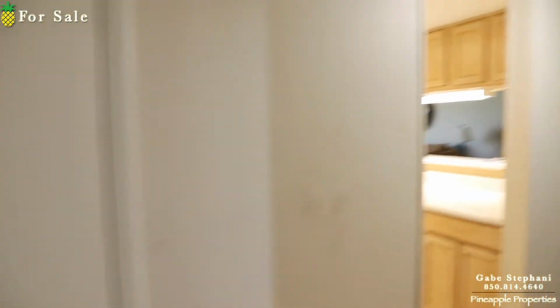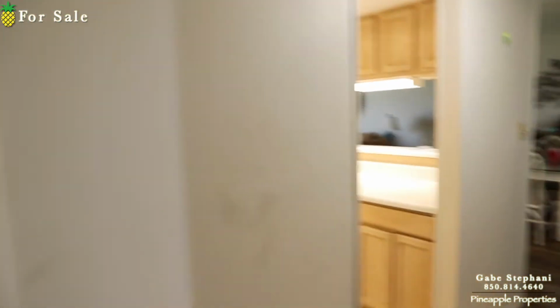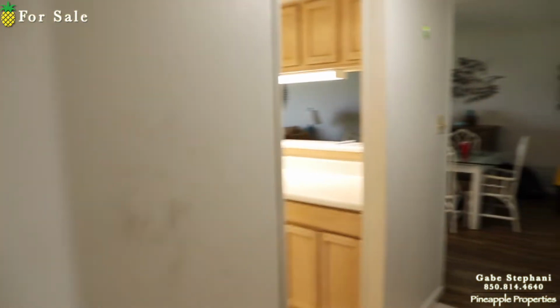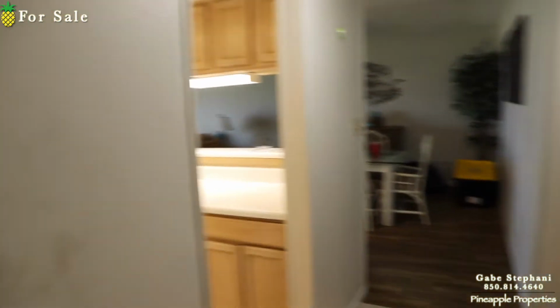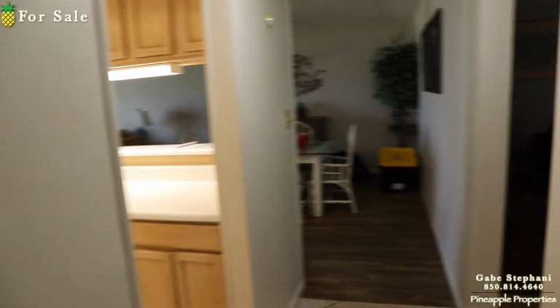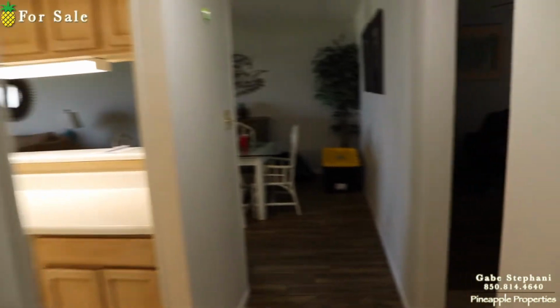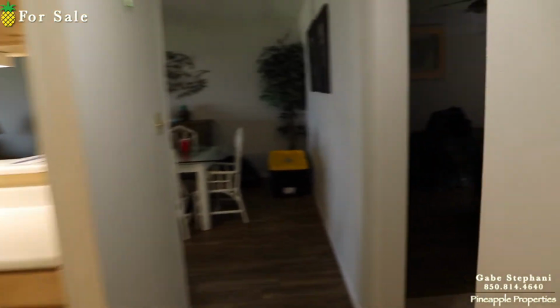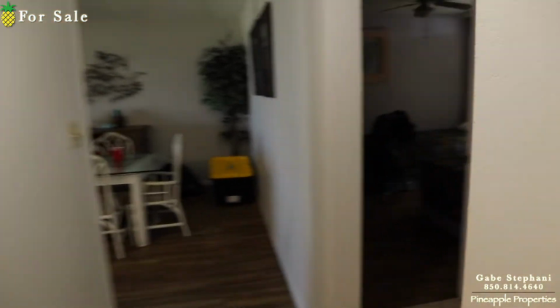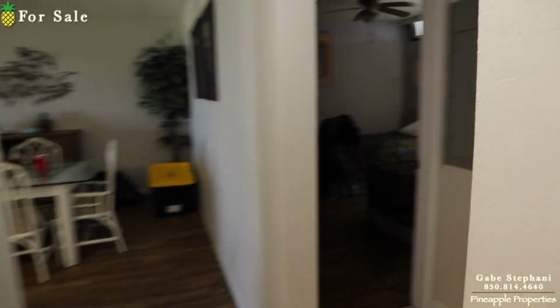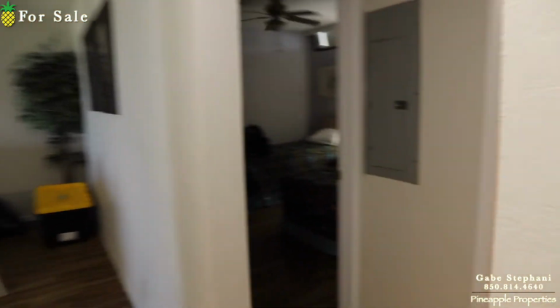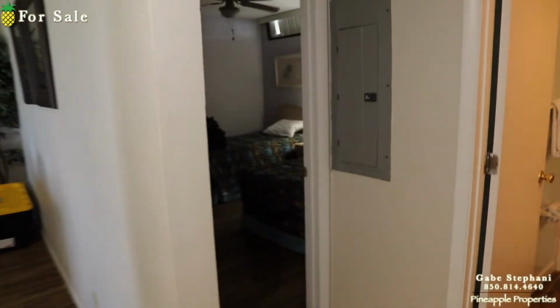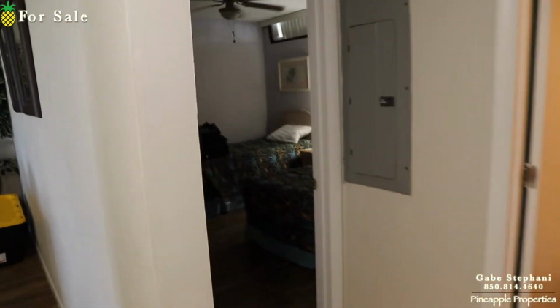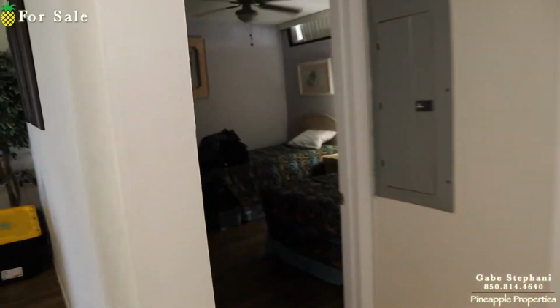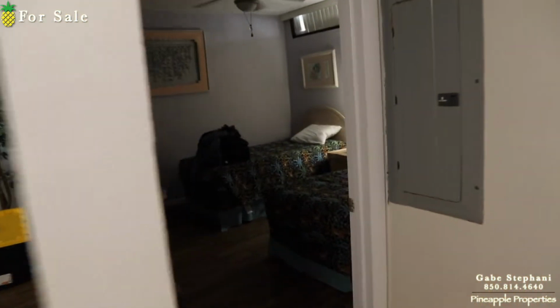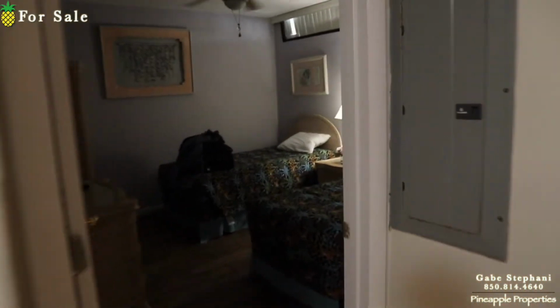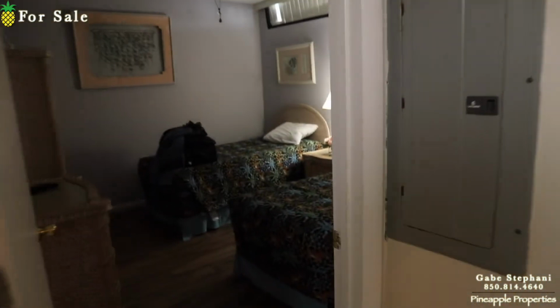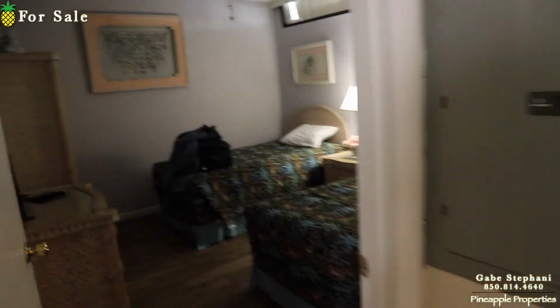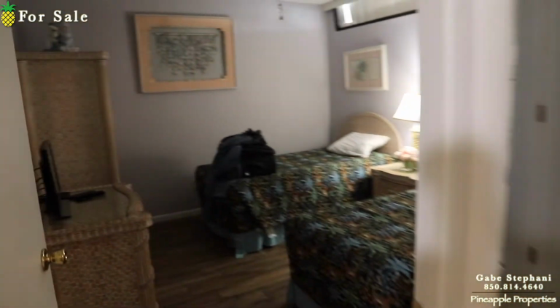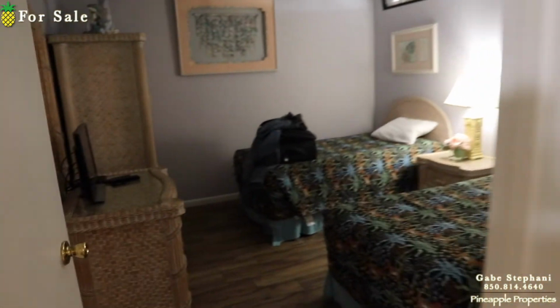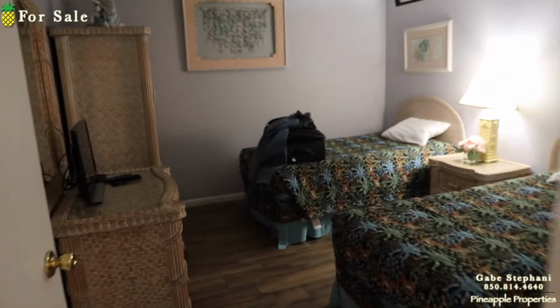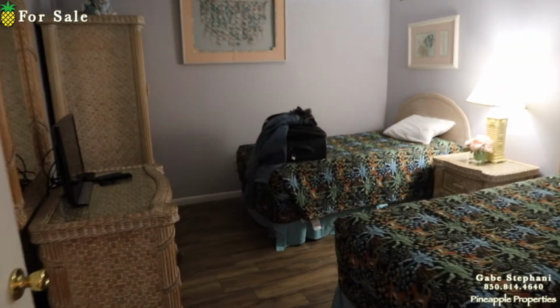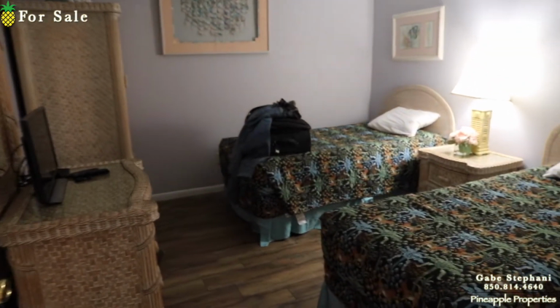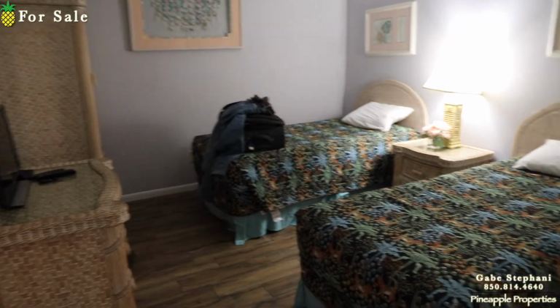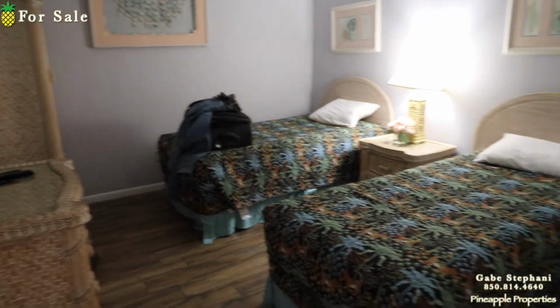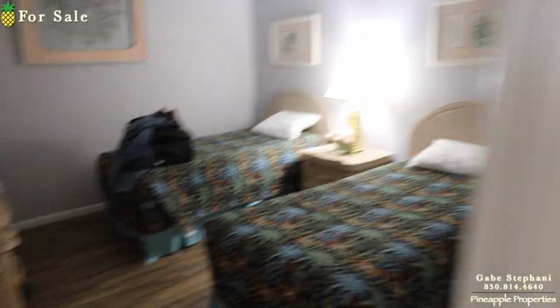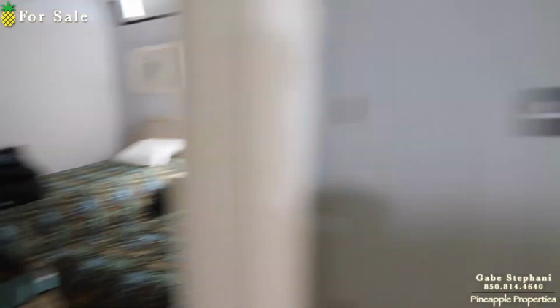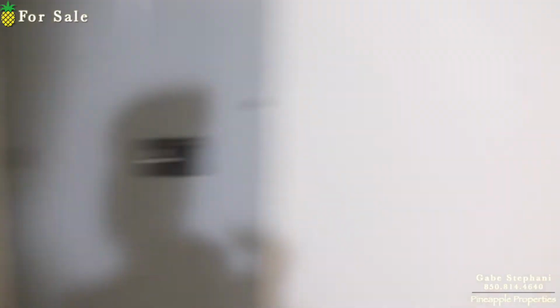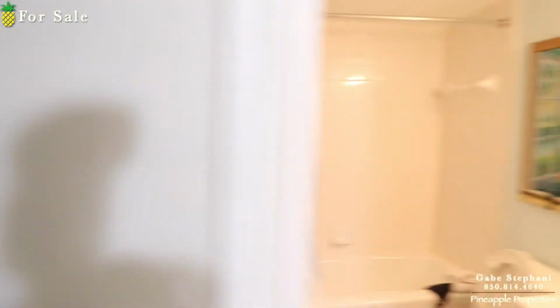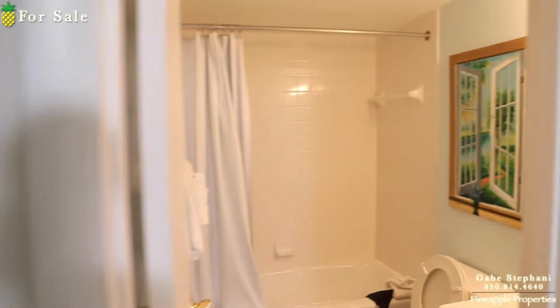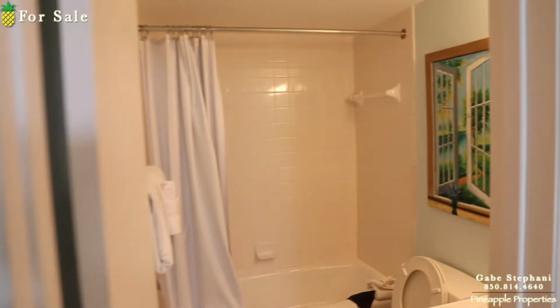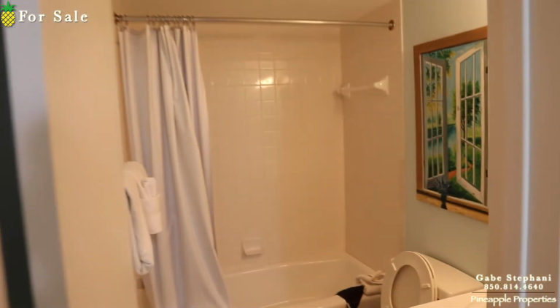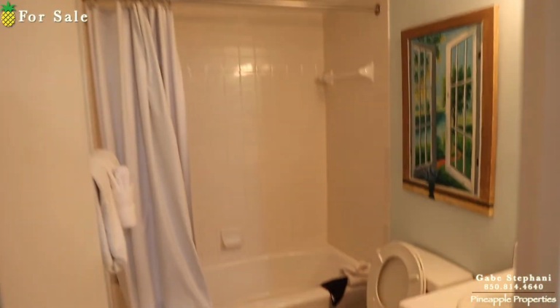This is a two bedroom. Here's bedroom number one — got a couple beds. And bathroom number one.